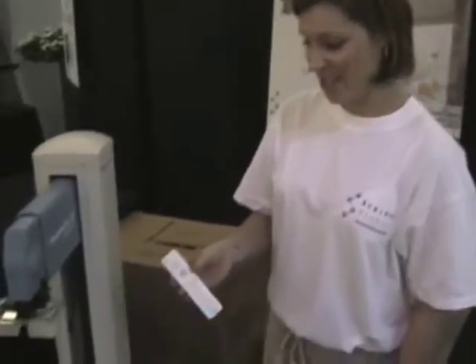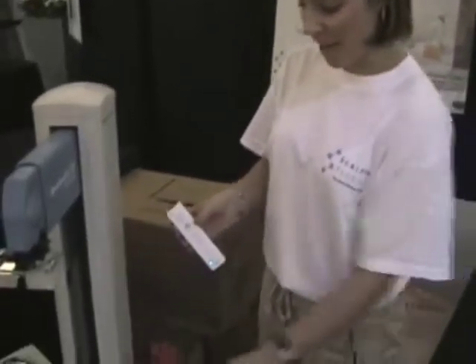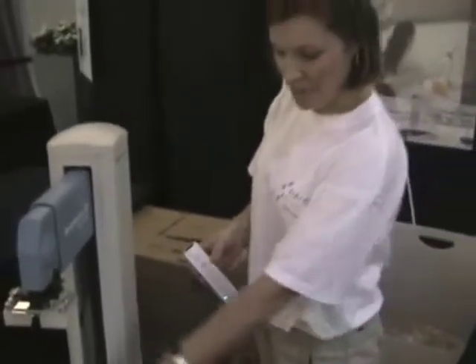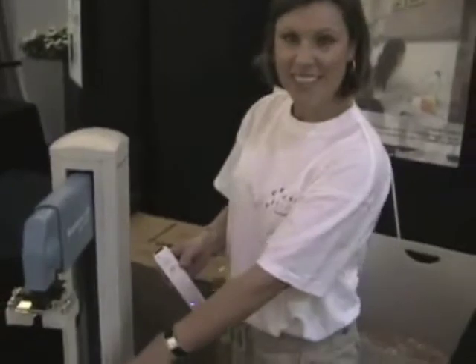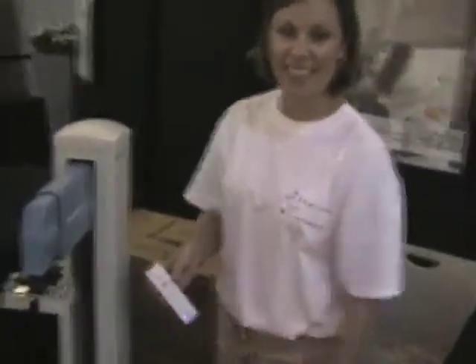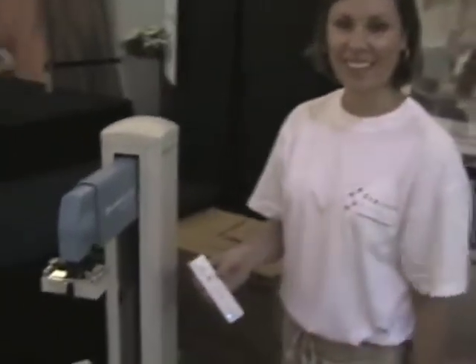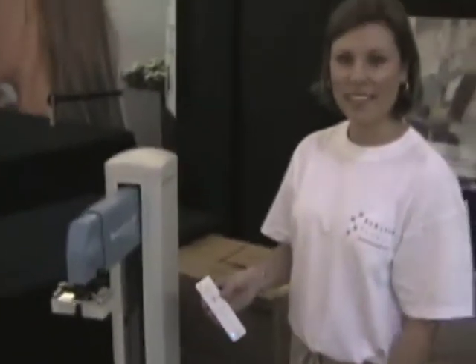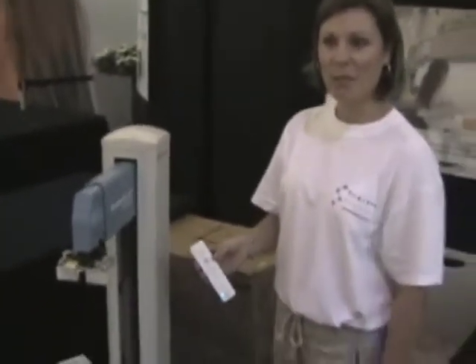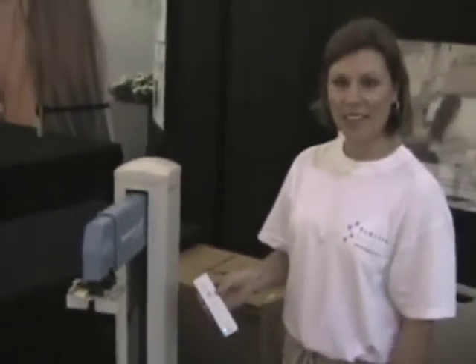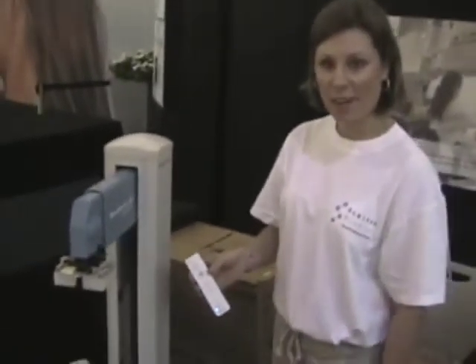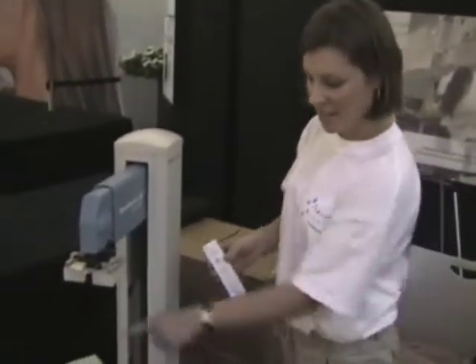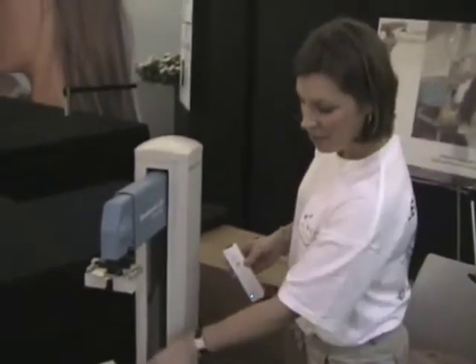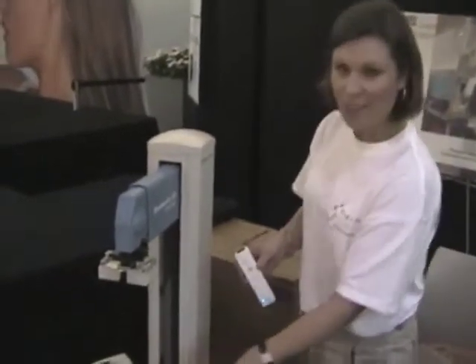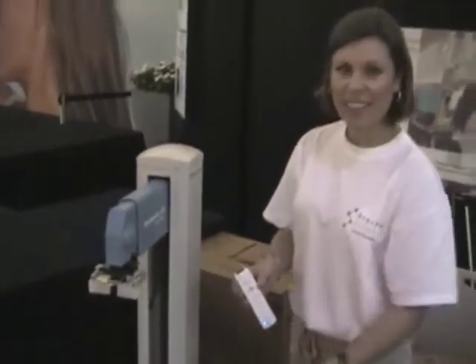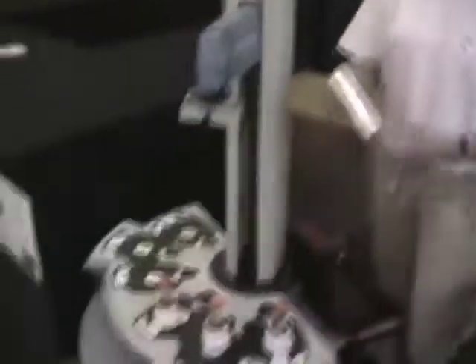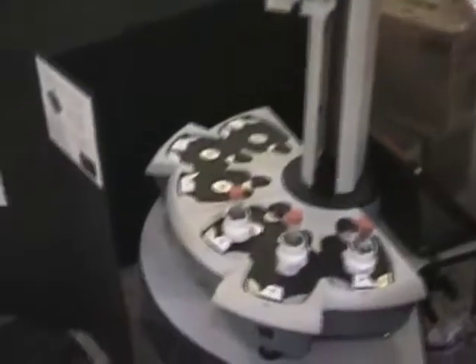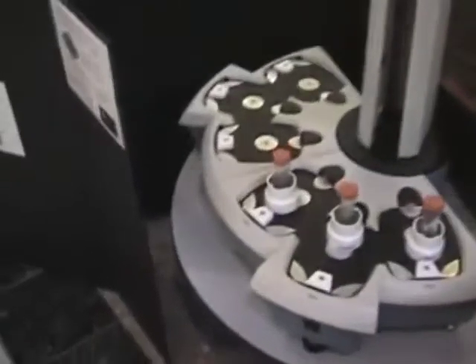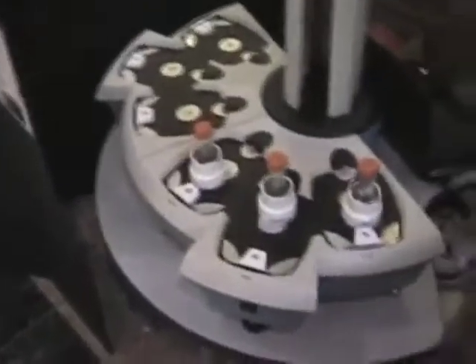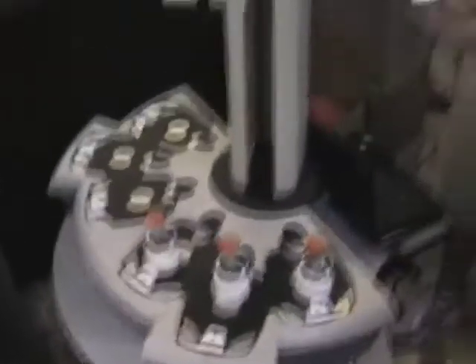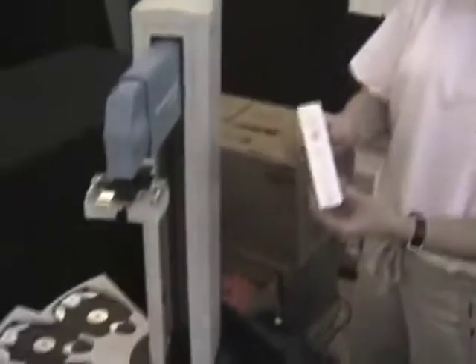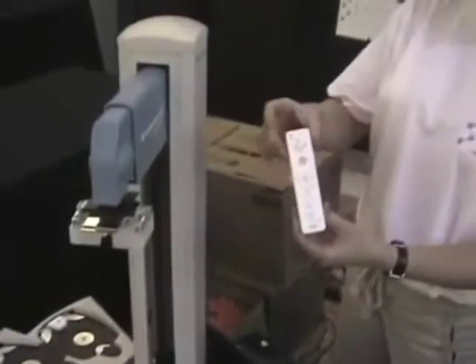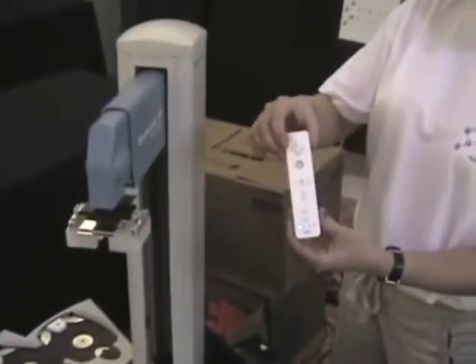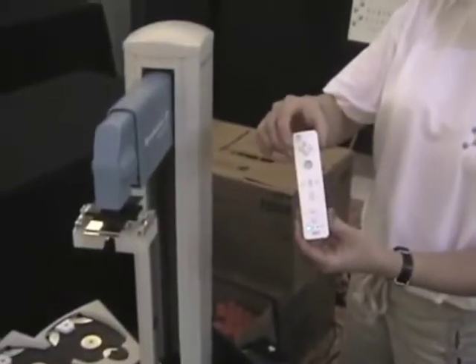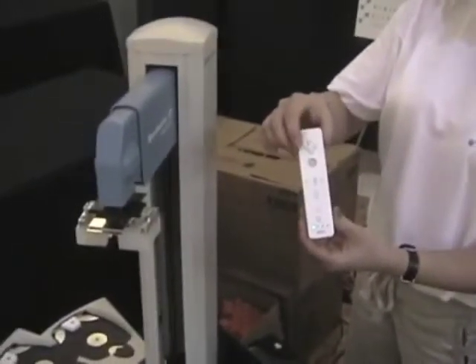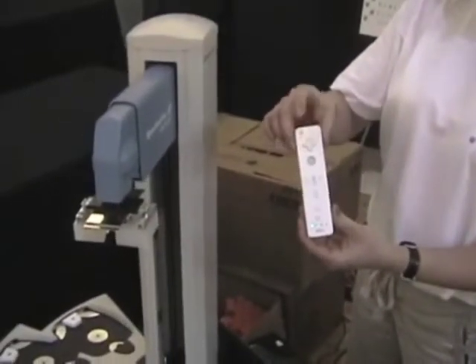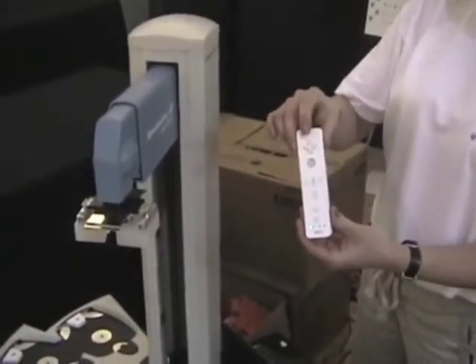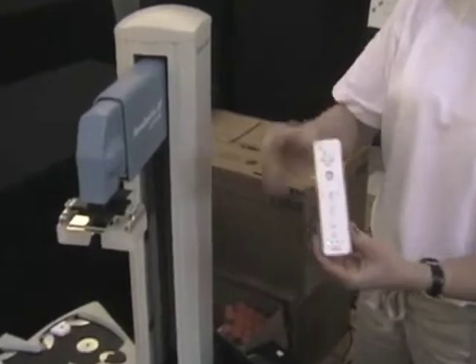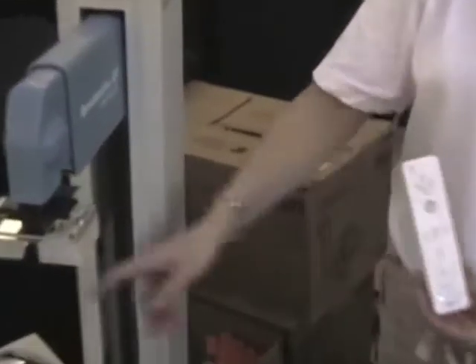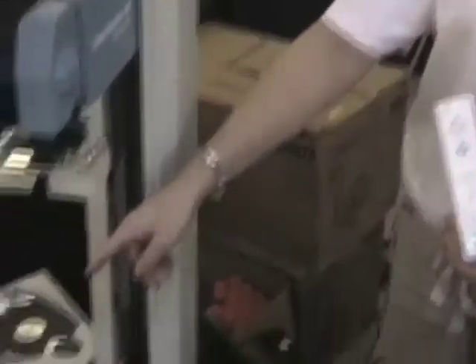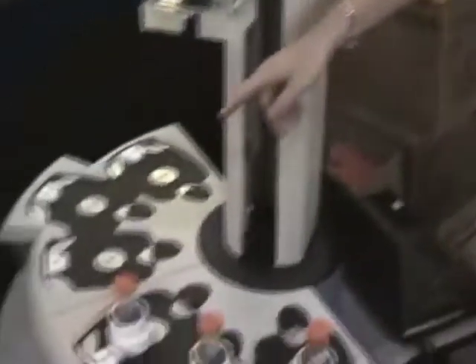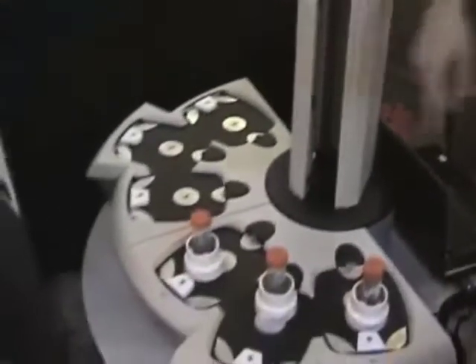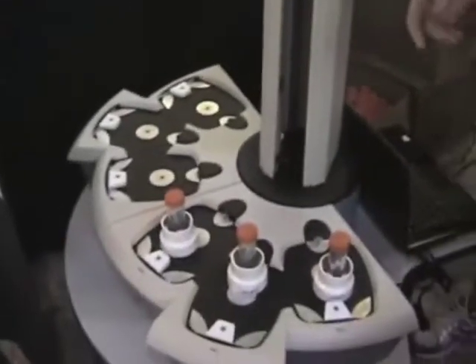We have three positions that the robot can go and pick up candy from: track one, two, or three. The Wiimote controls that. Buttons left, right, or up go to positions one, two, or three.